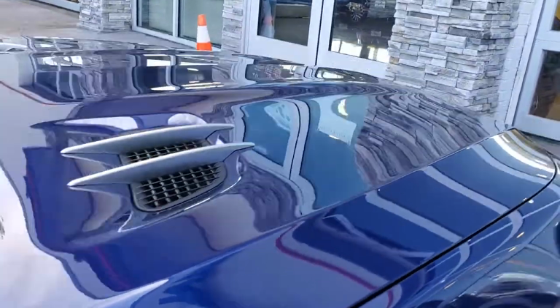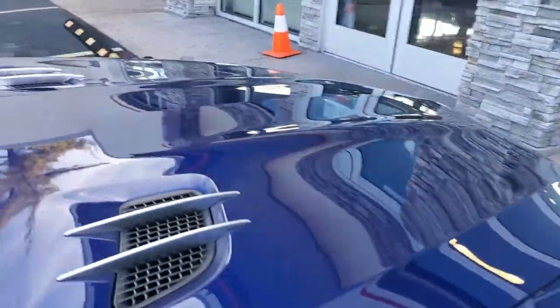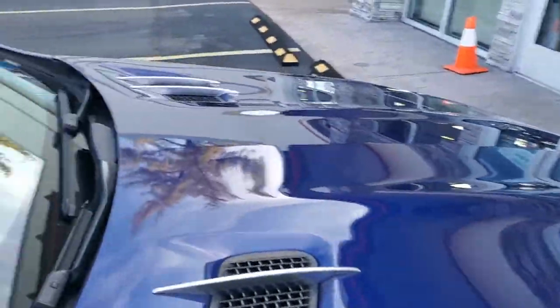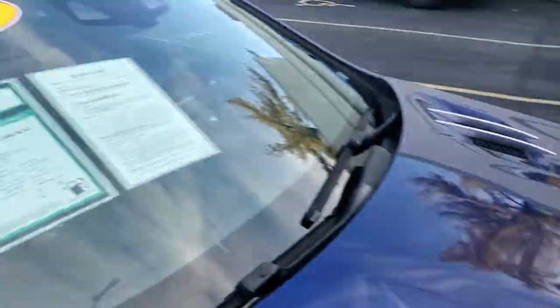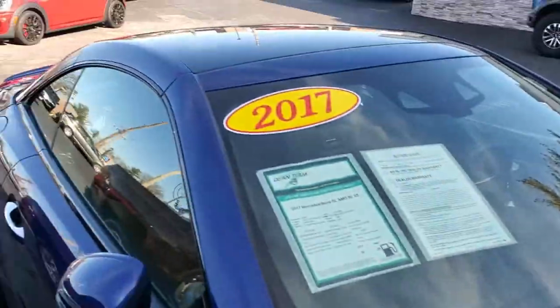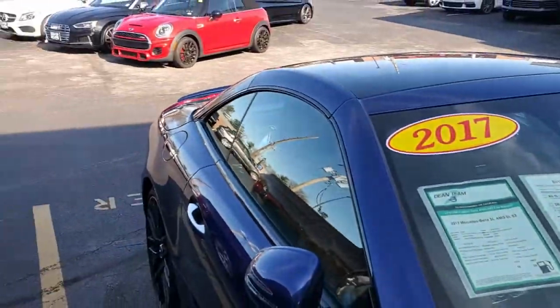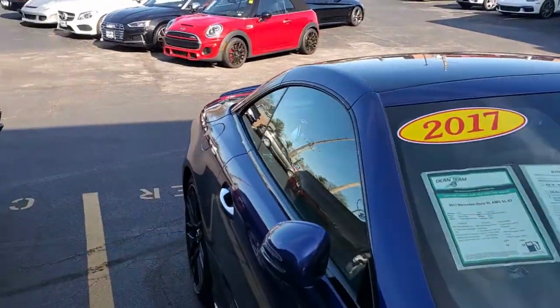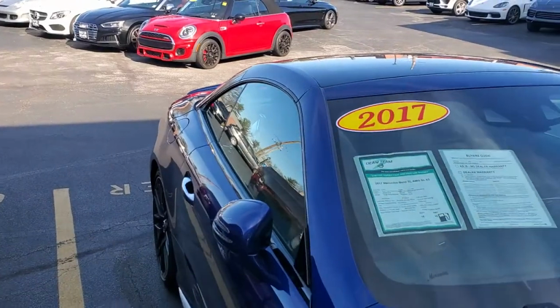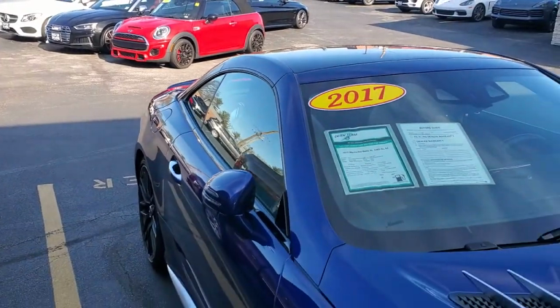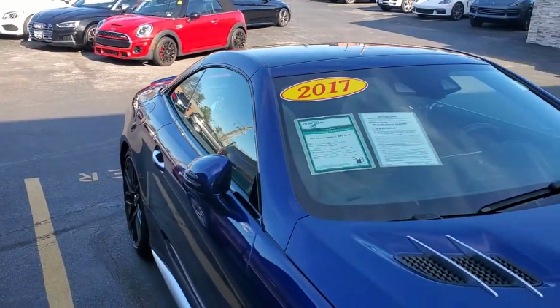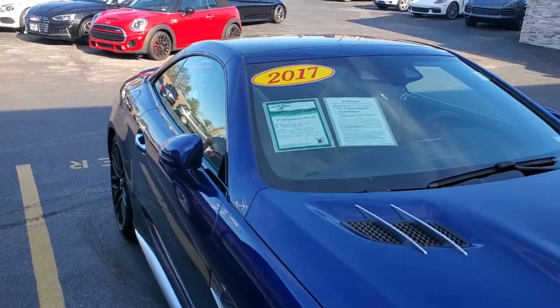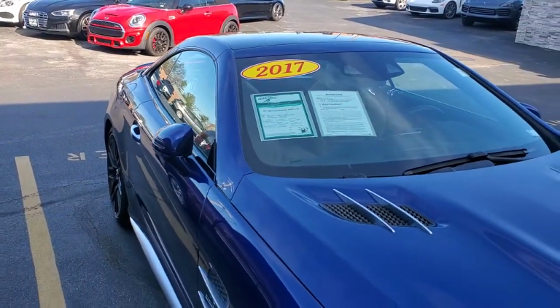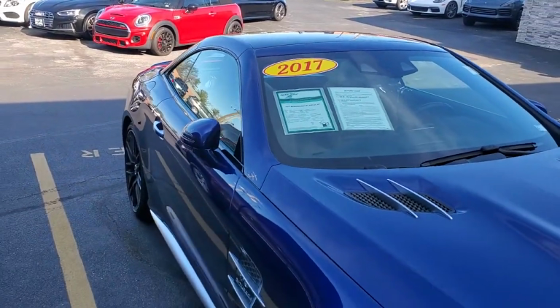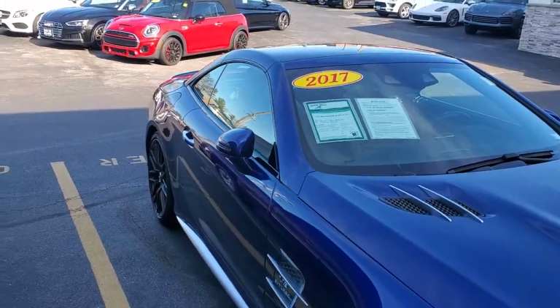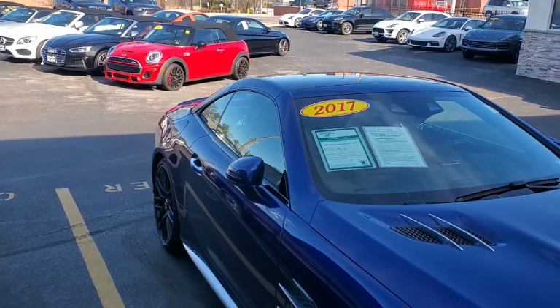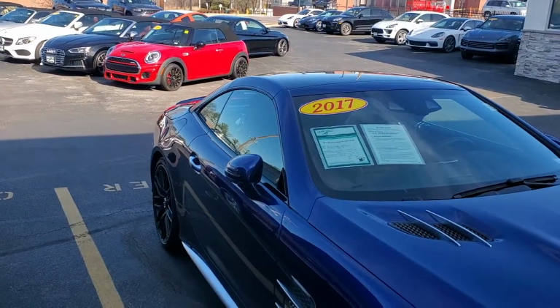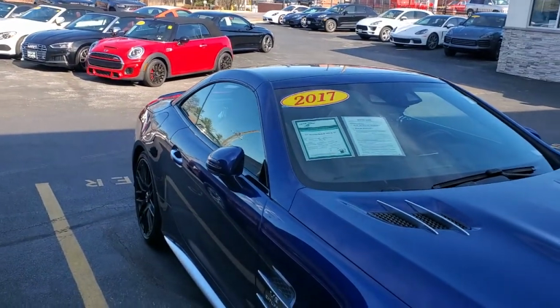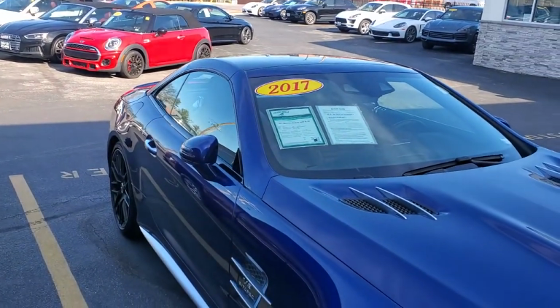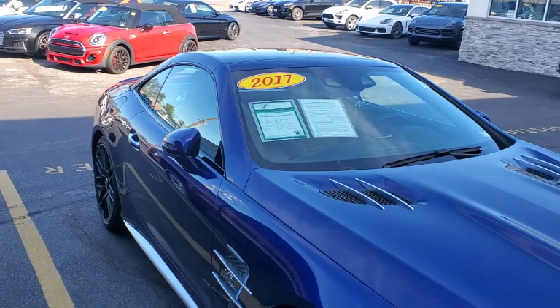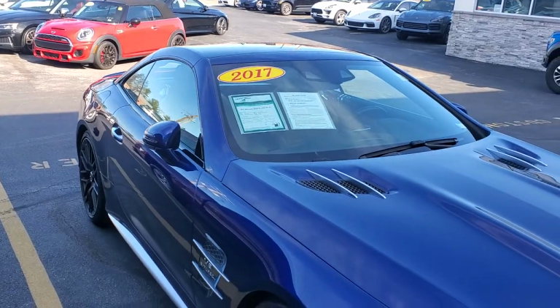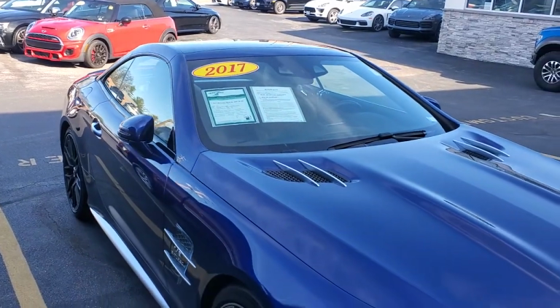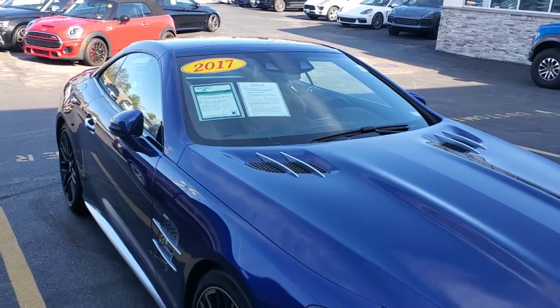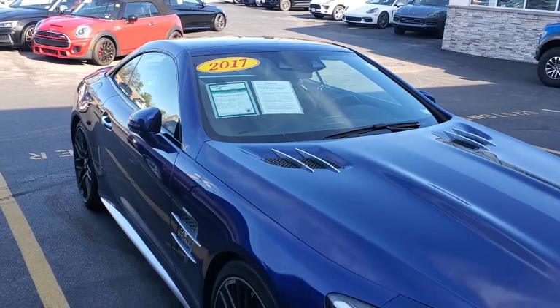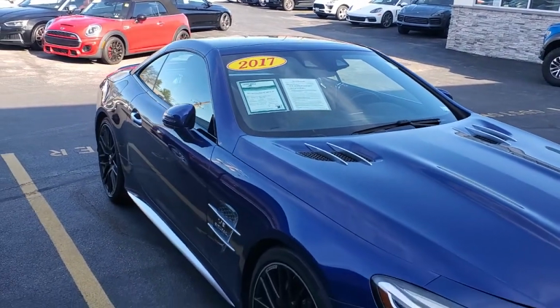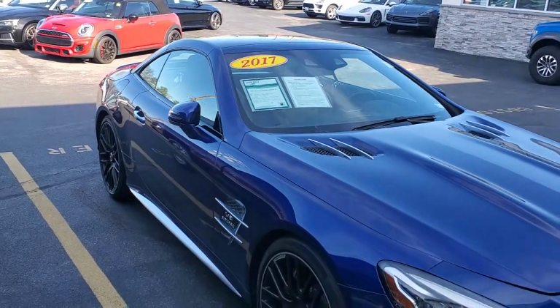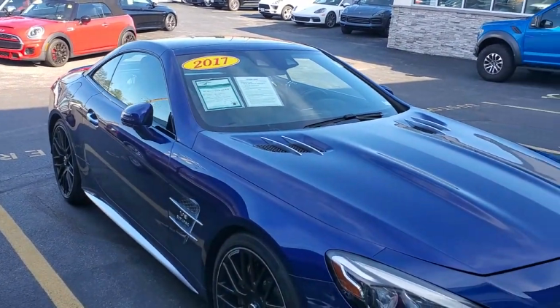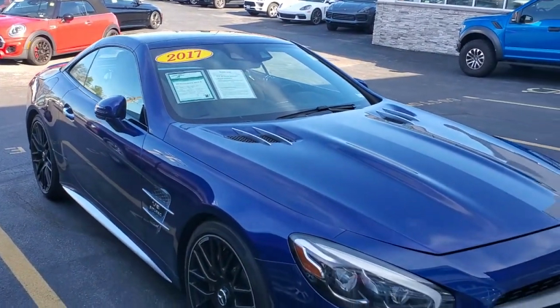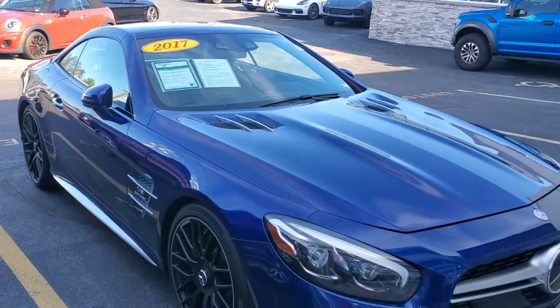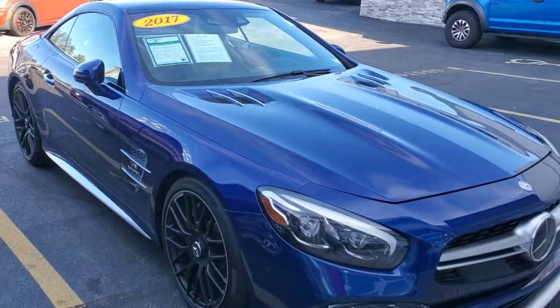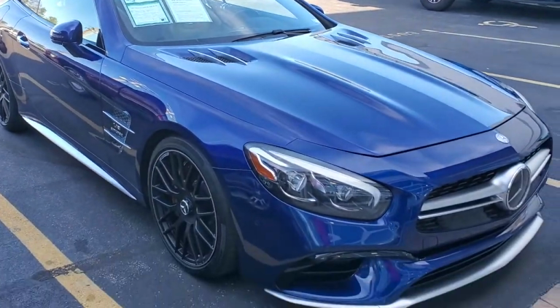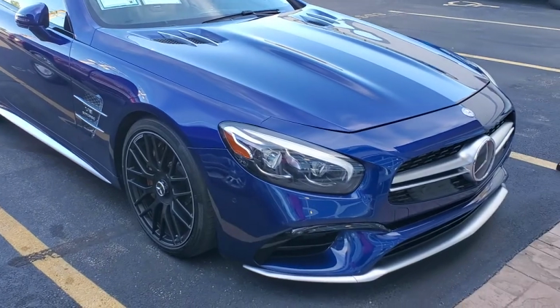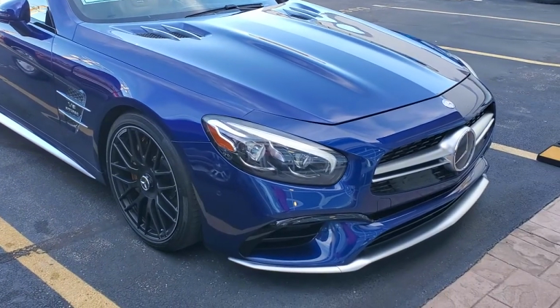That thing looks great. I just spent a good amount of money getting a hardcore detail, clay bar, and polish done on it. So it's looking wonderful.